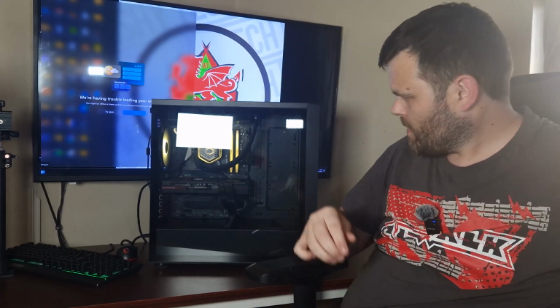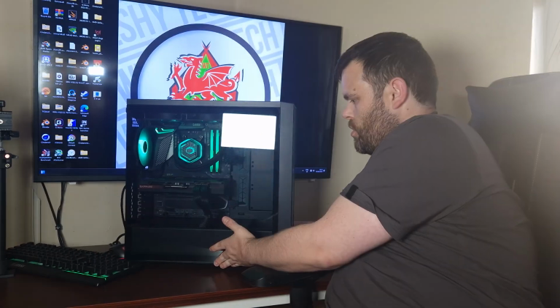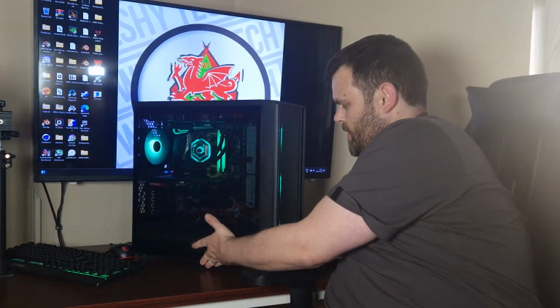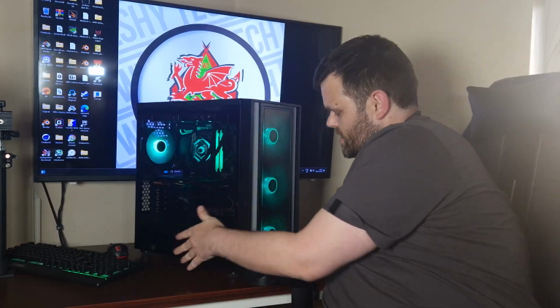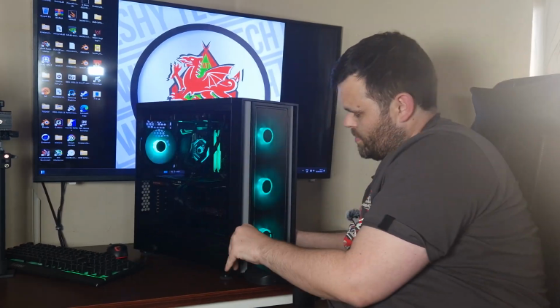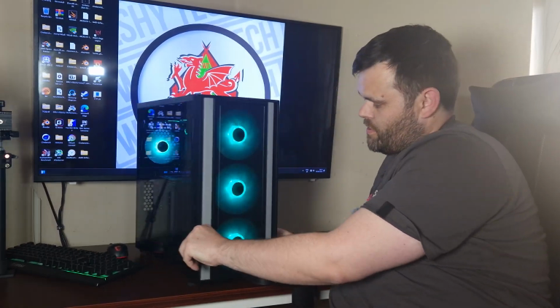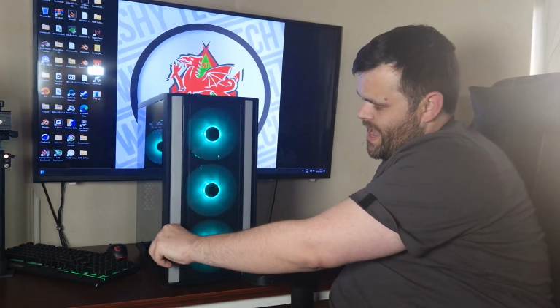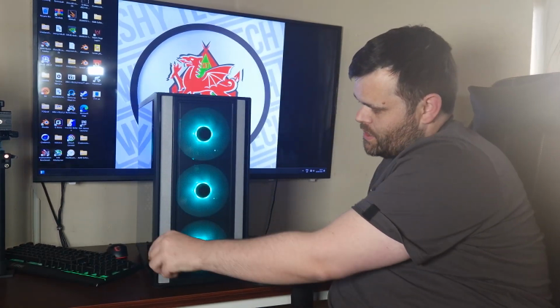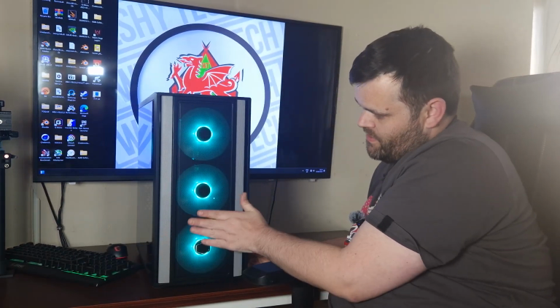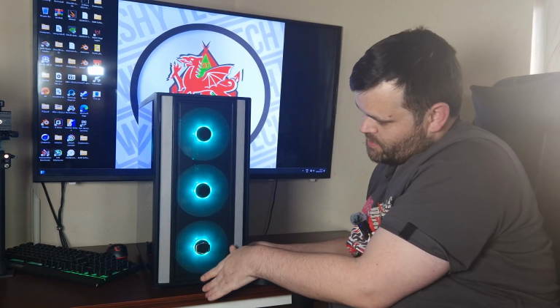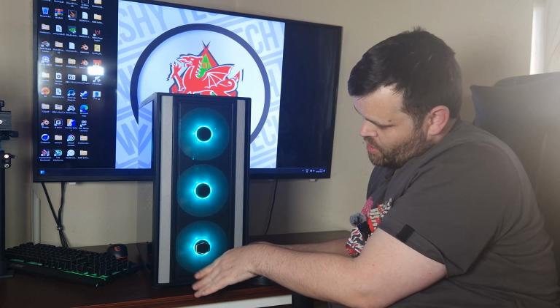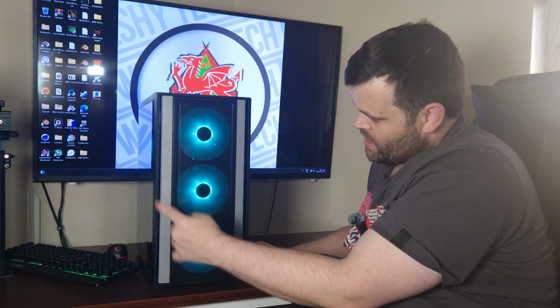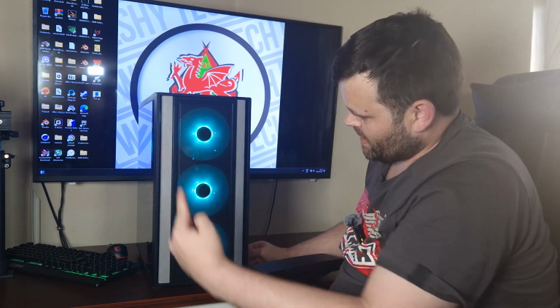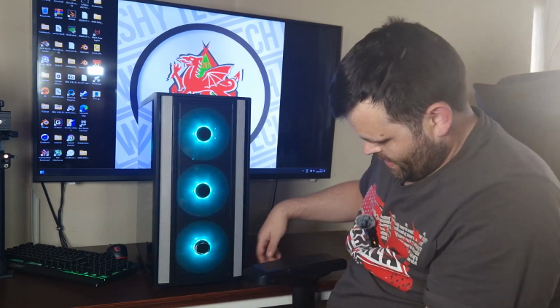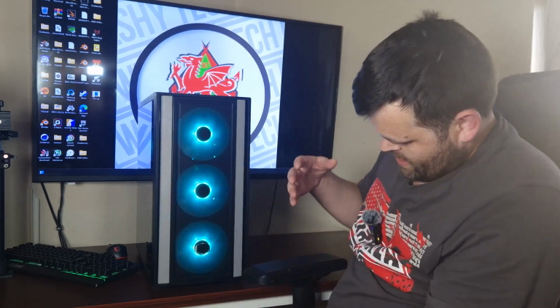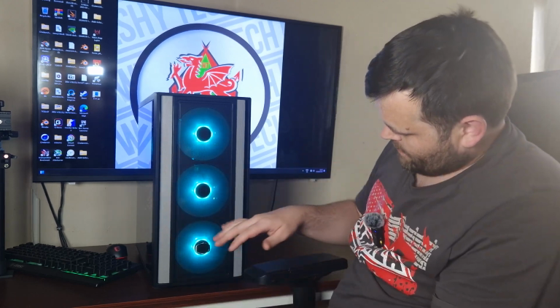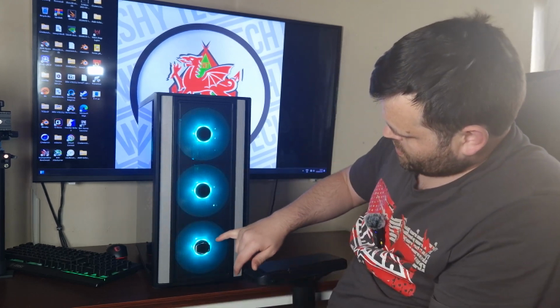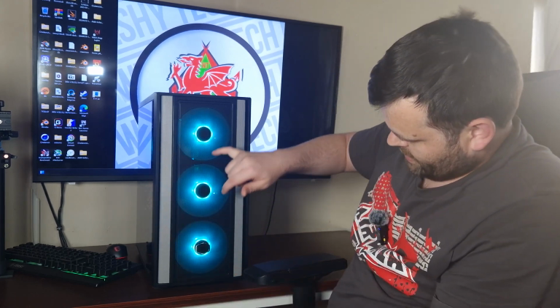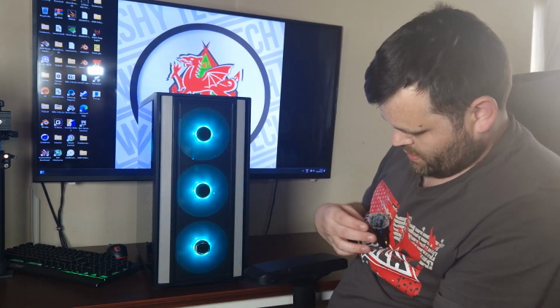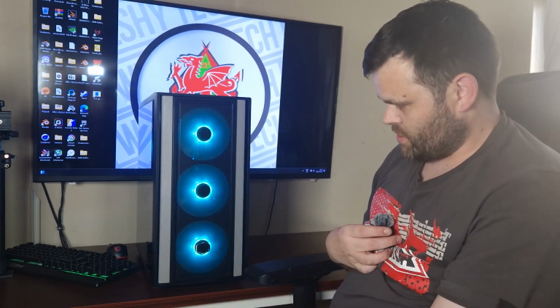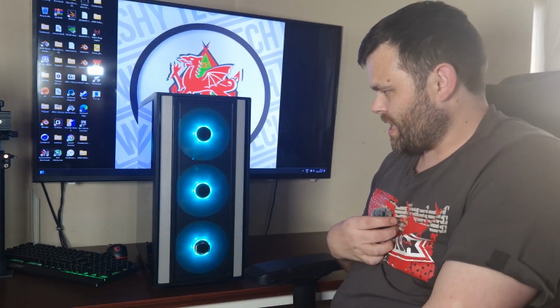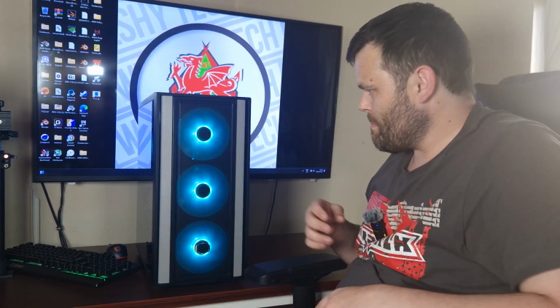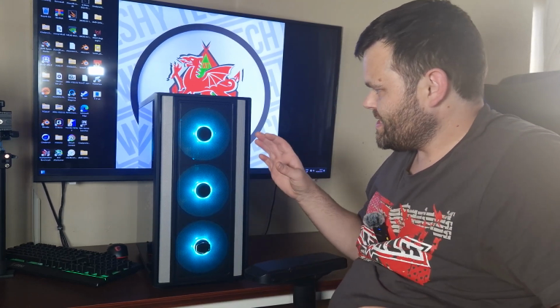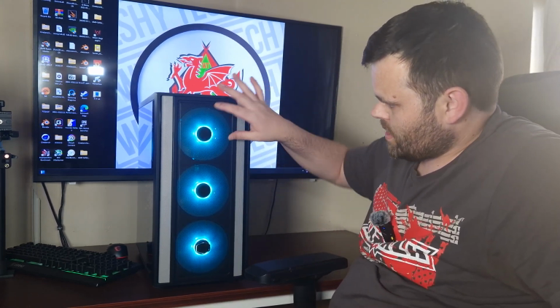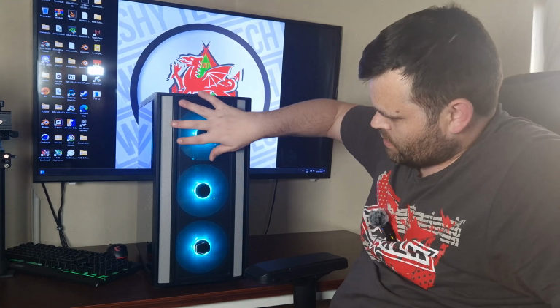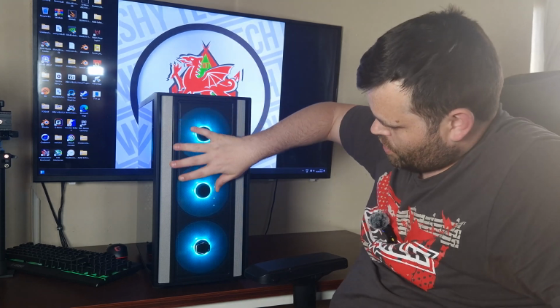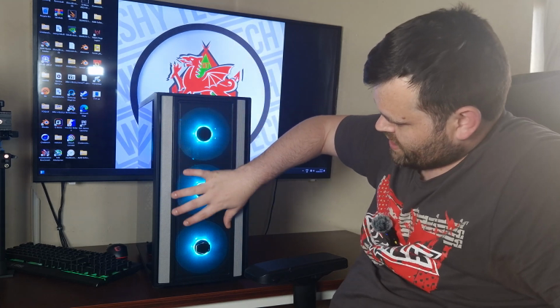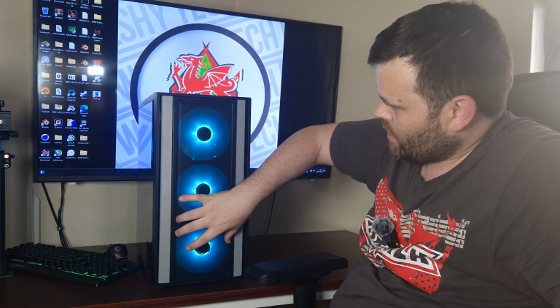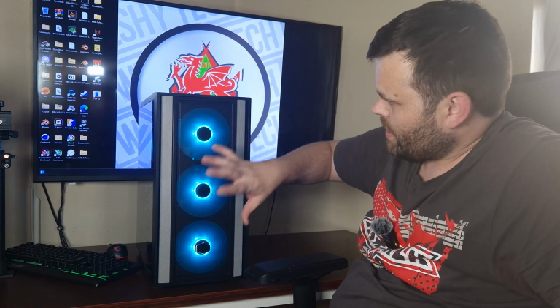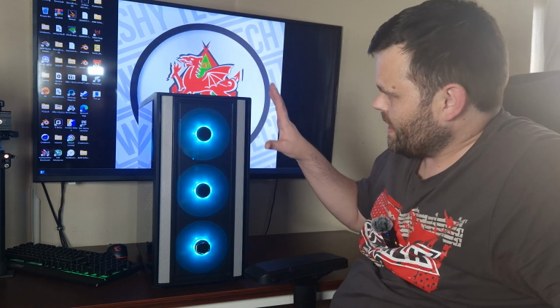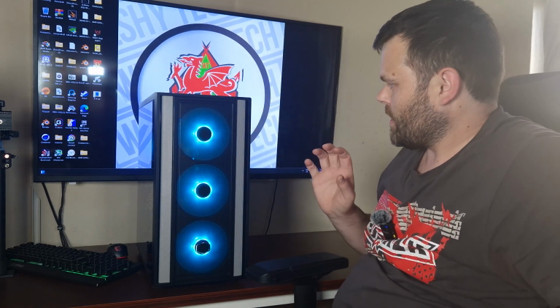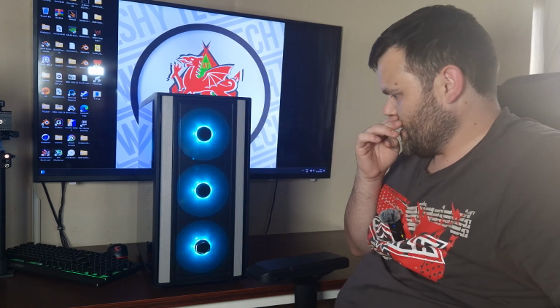Here on the case you've got three RGB fans — one in the back — and look at those, they are just amazing. Look how gorgeous that looks. I really like the look of this case.